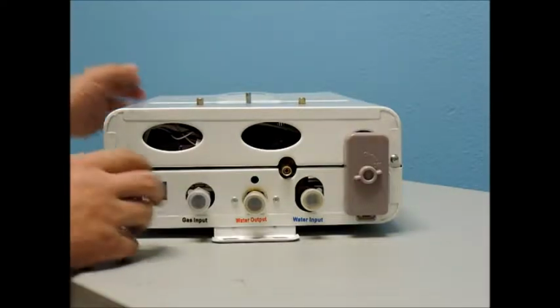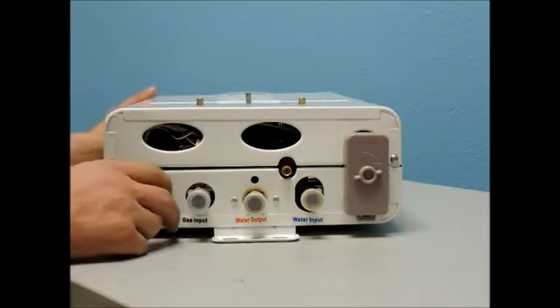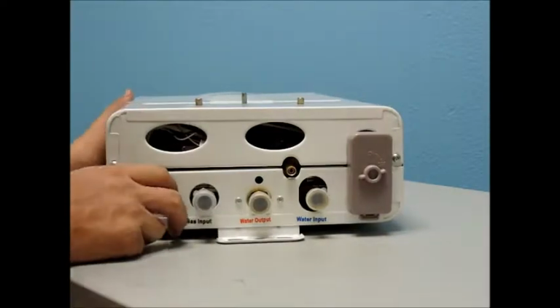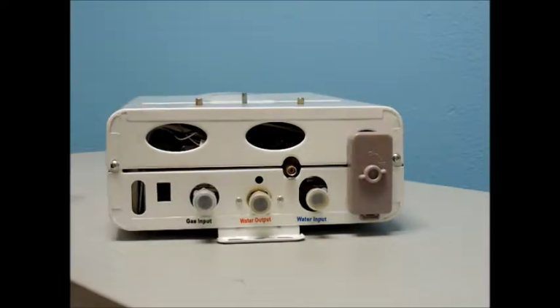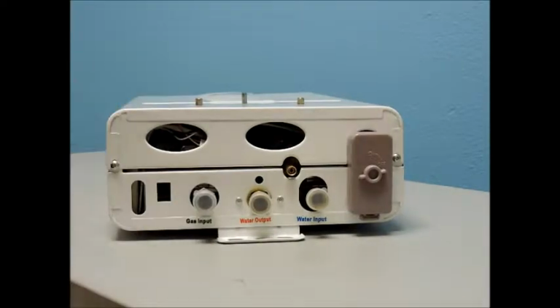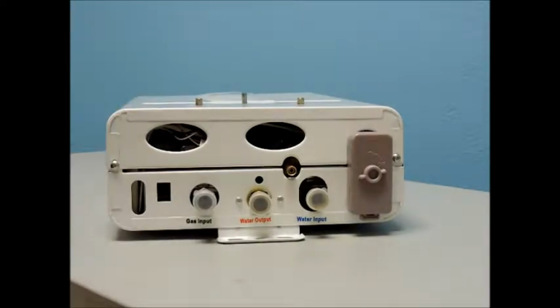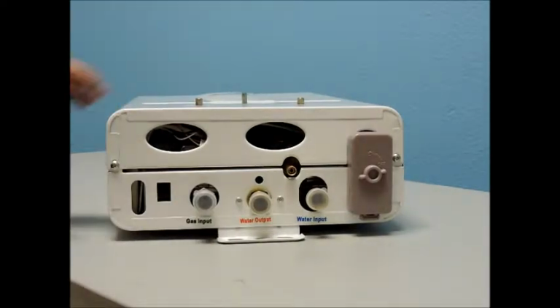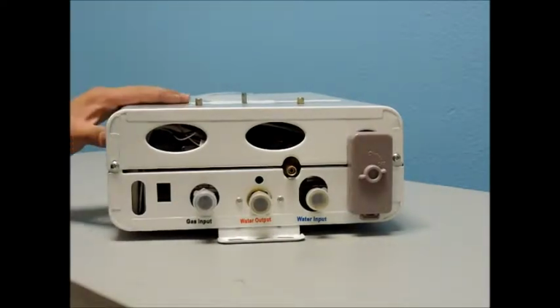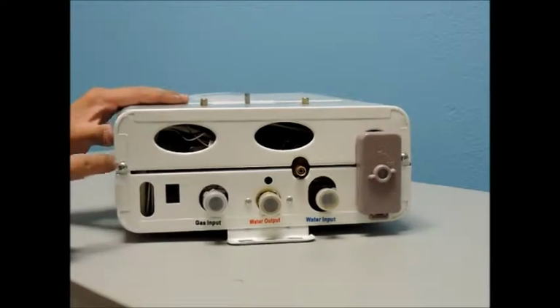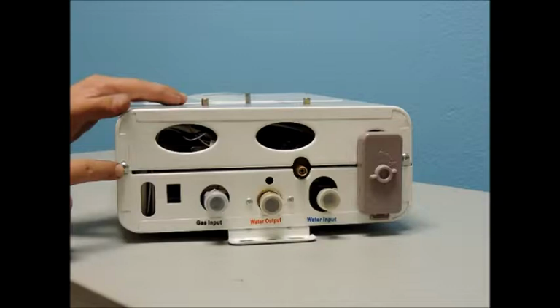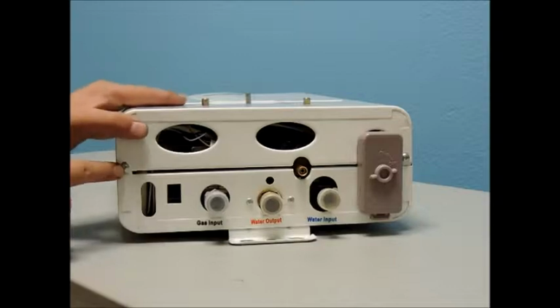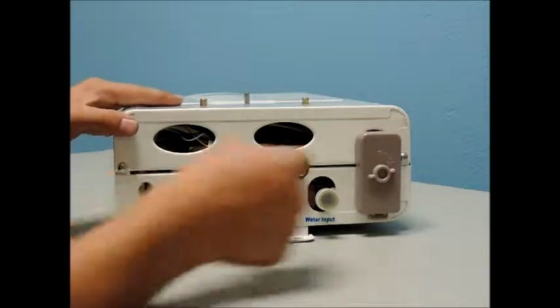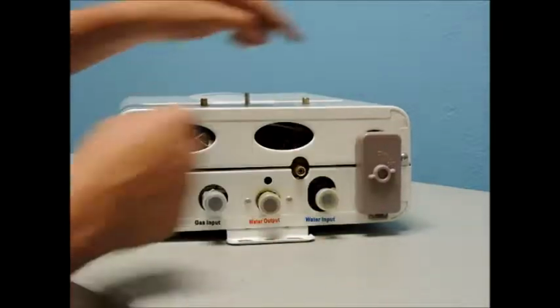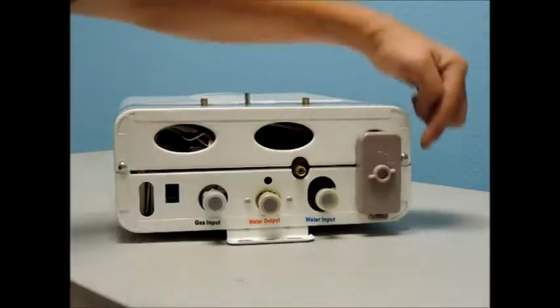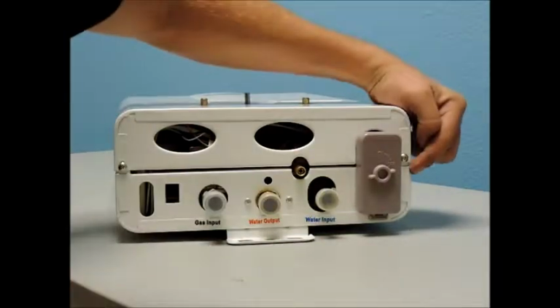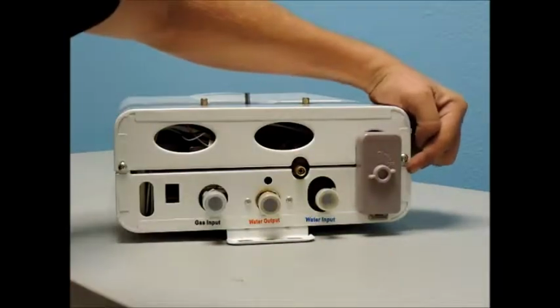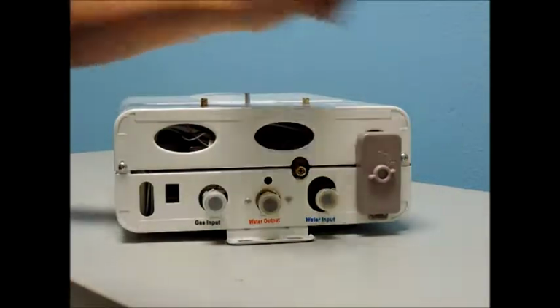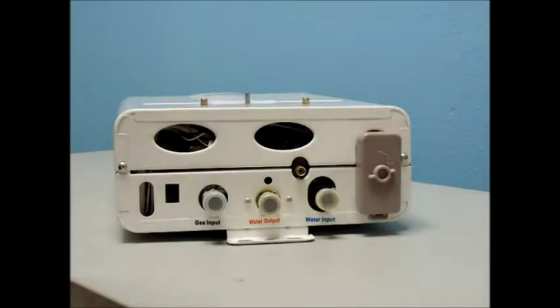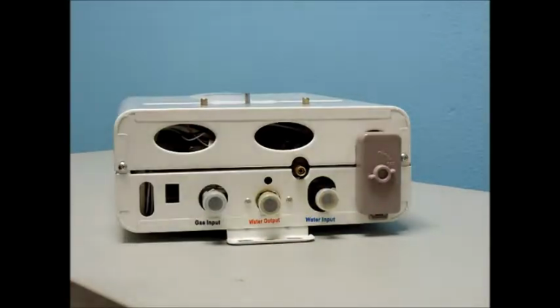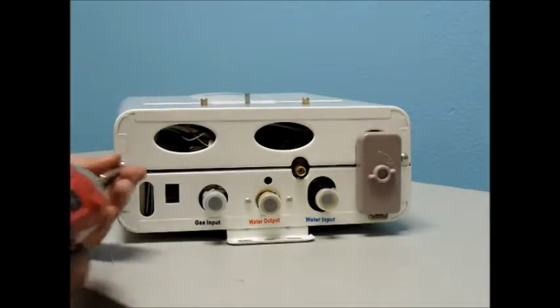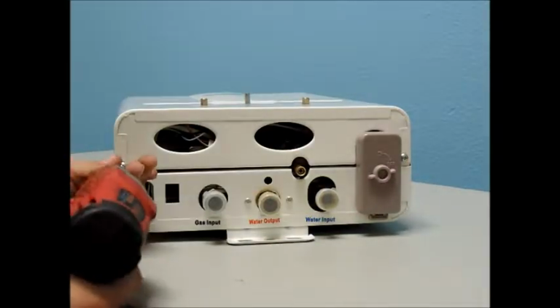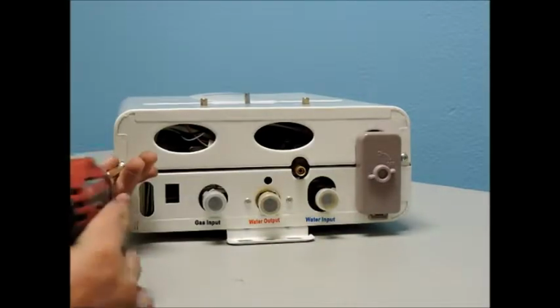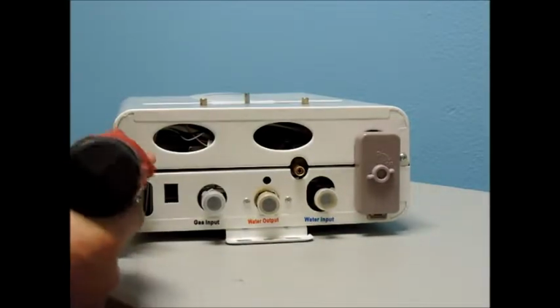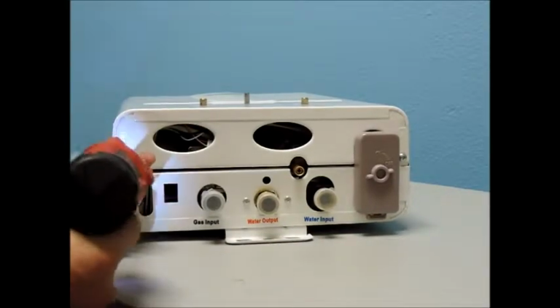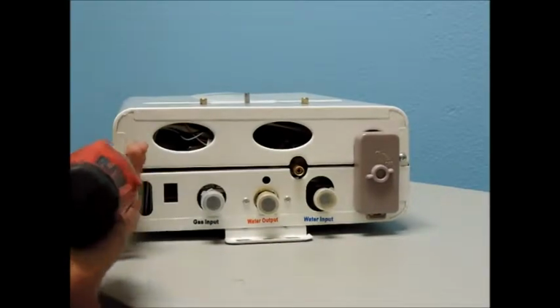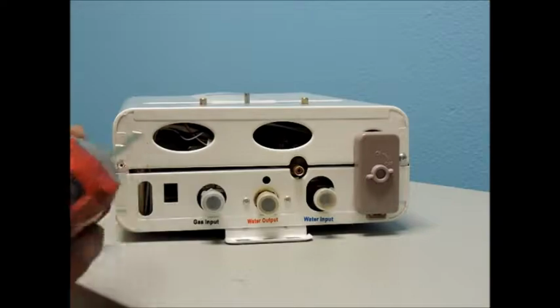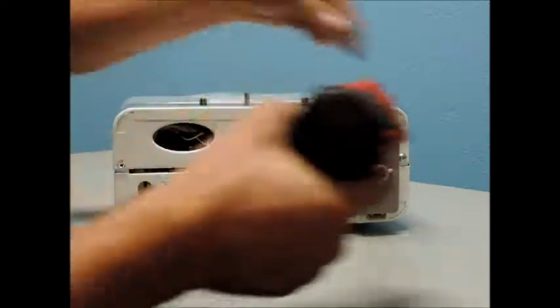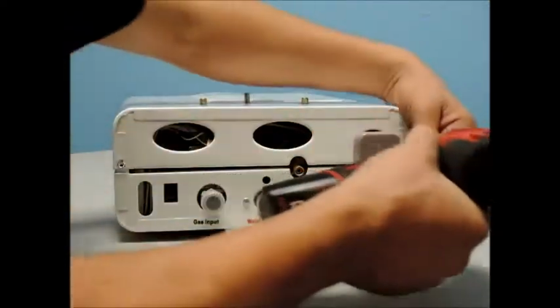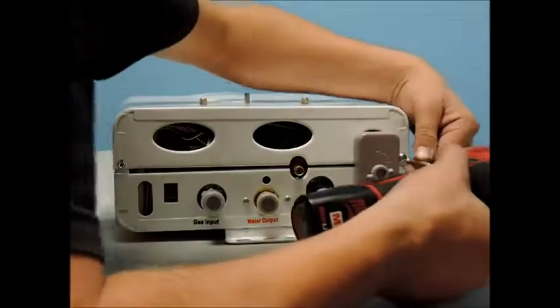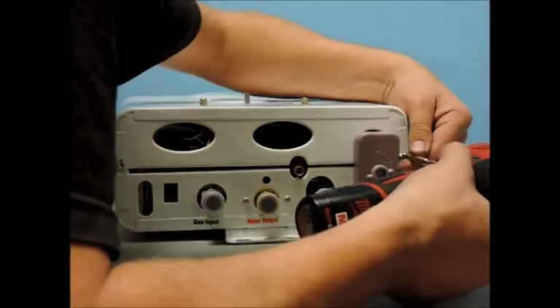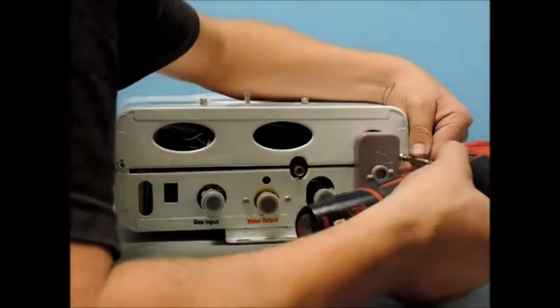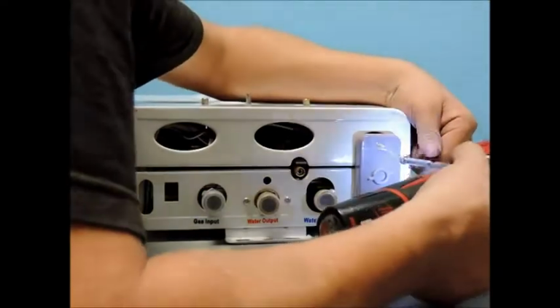Start by removing the knobs by pulling them straight off, then remove the cover screws. There are two located on the bottom and two on the top. Next, remove the cover by lifting up.